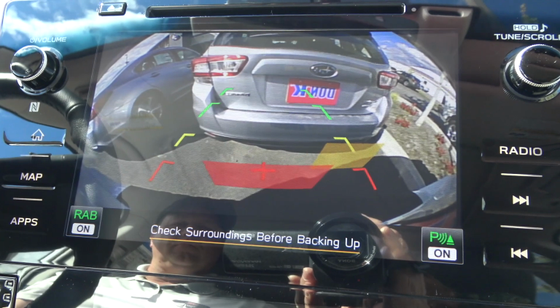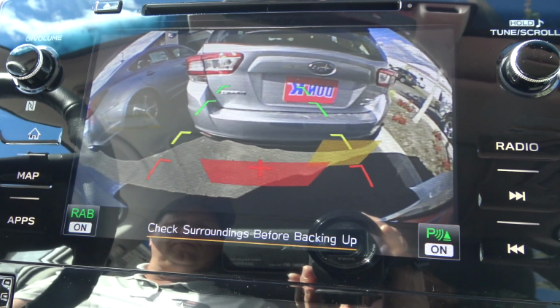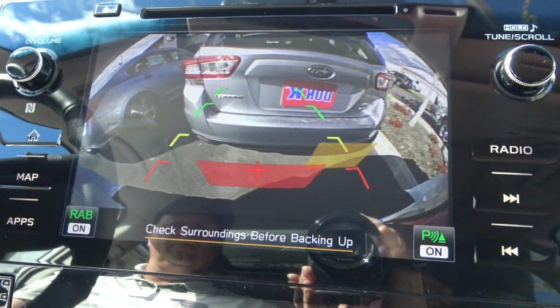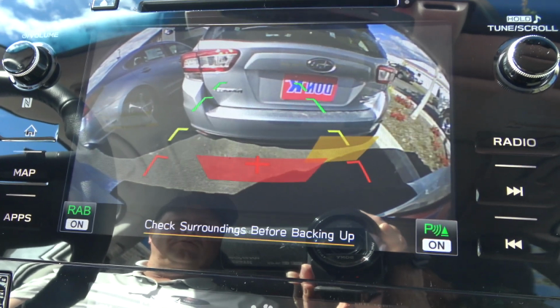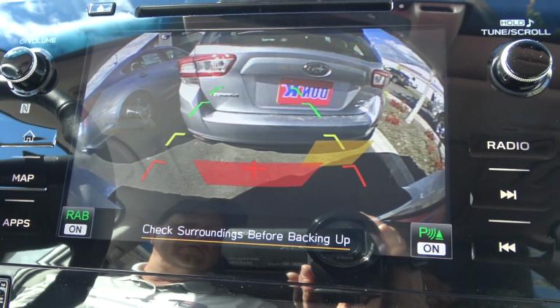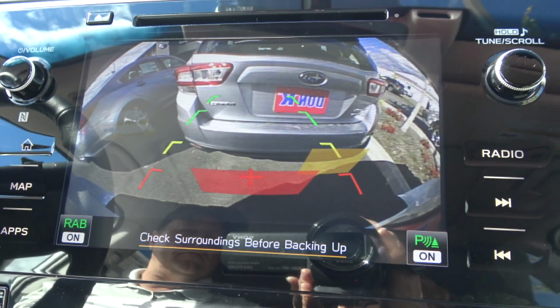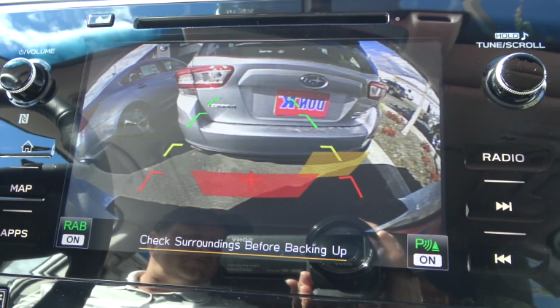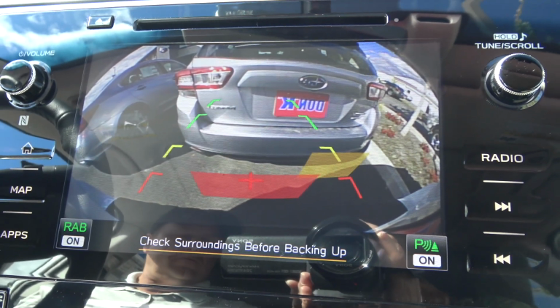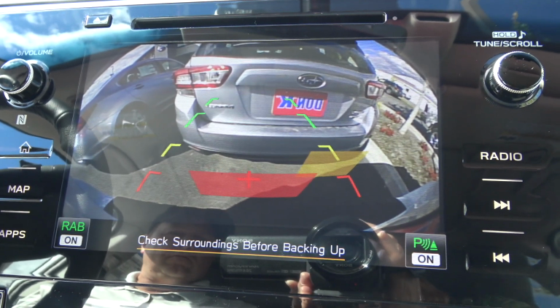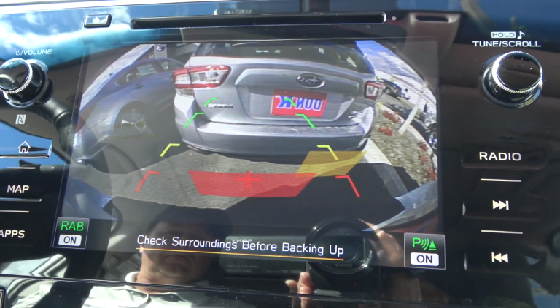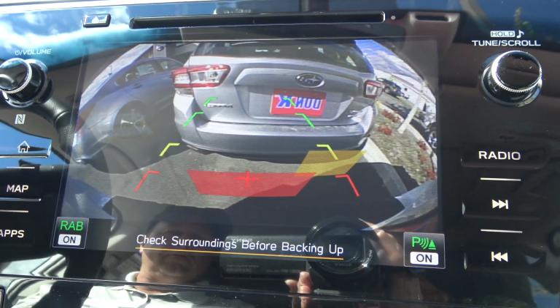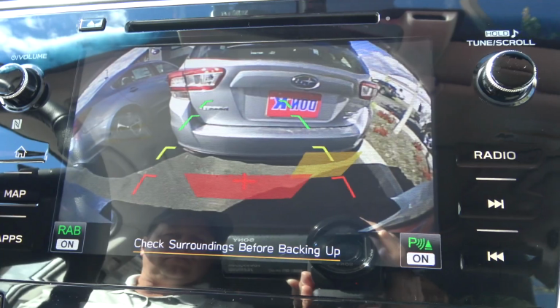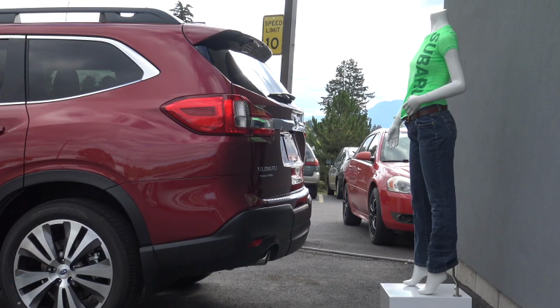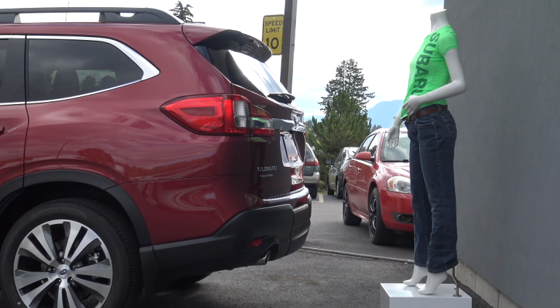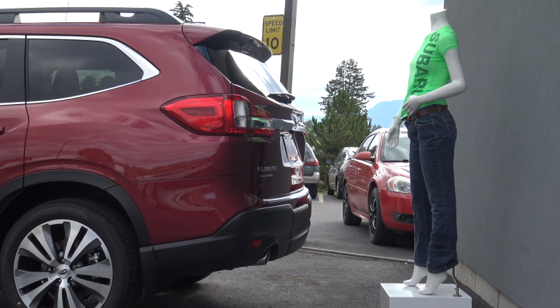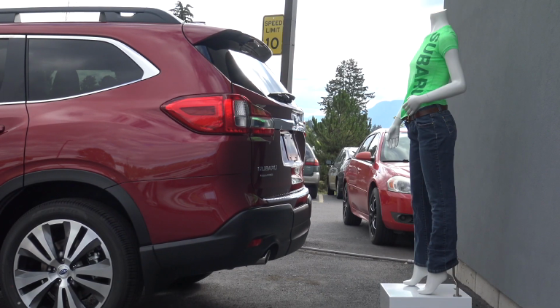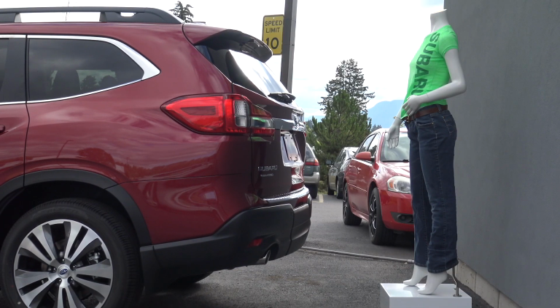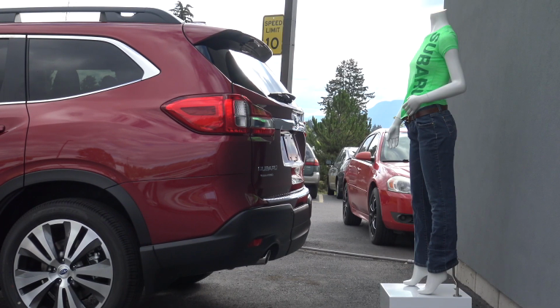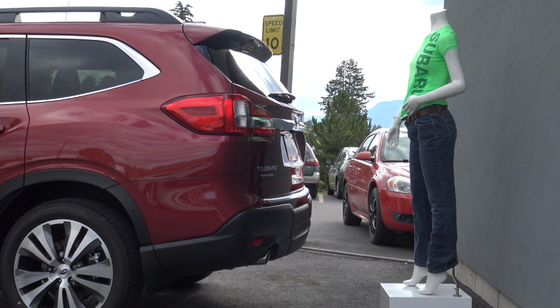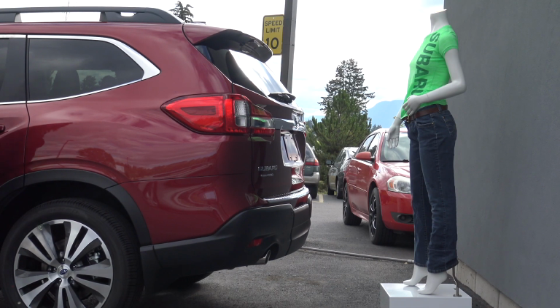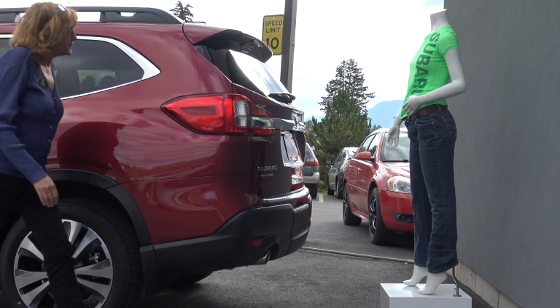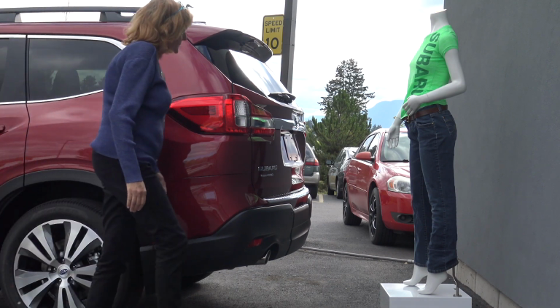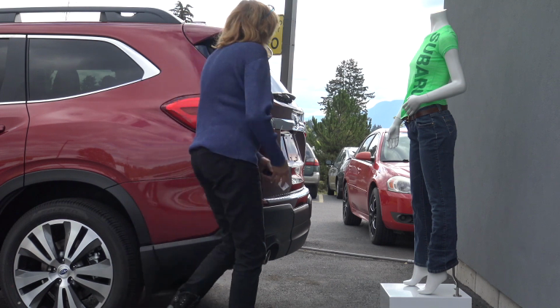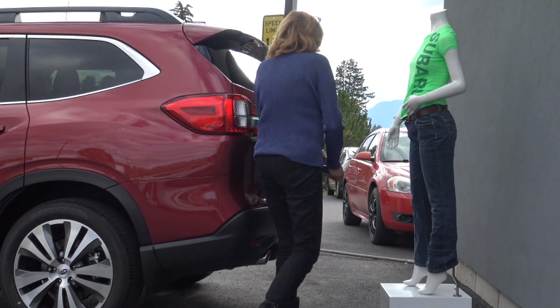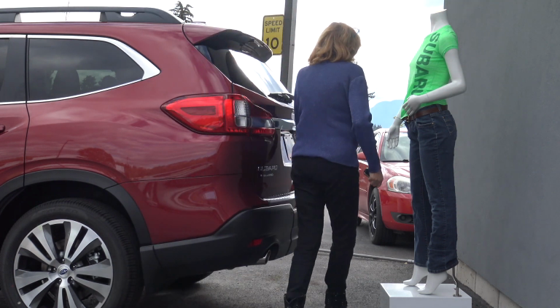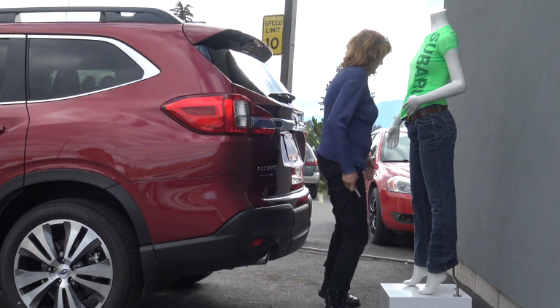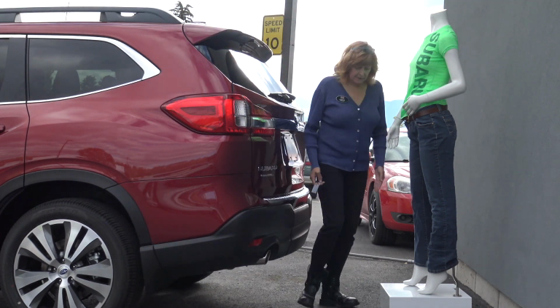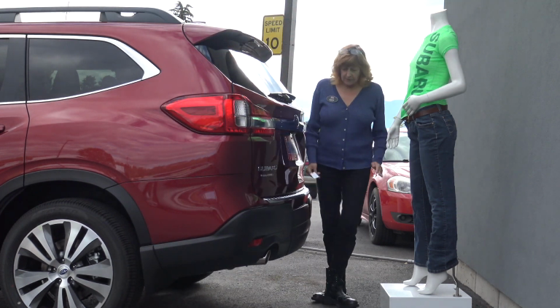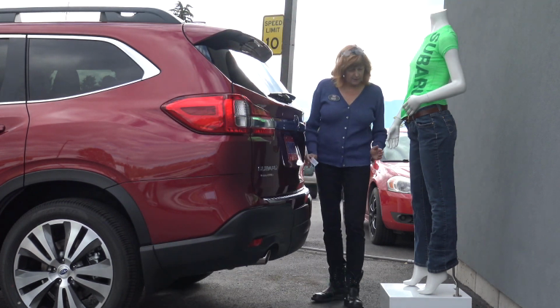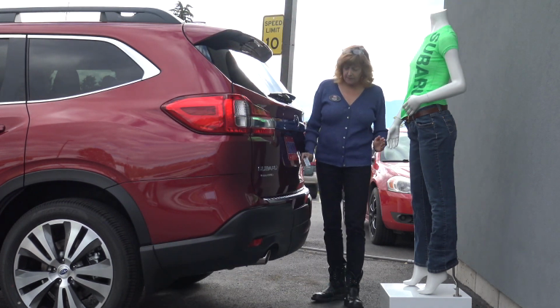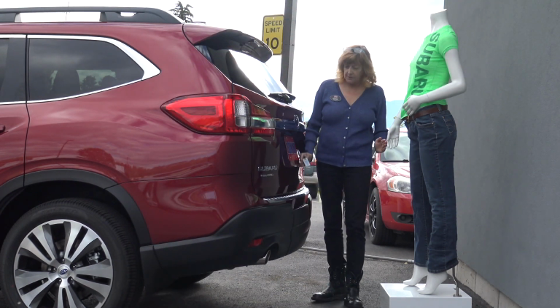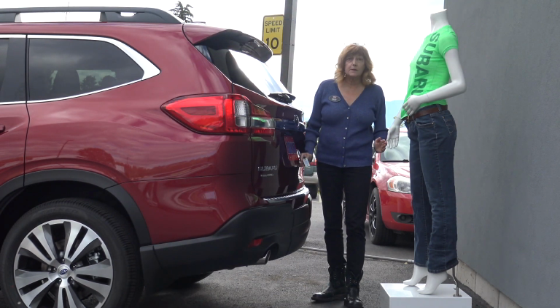The range of detection is limited from 20 inches behind the rear bumper to about 5 feet away and 6 inches wider than the vehicle. Objects outside of this range or under the bumper will not be detected.